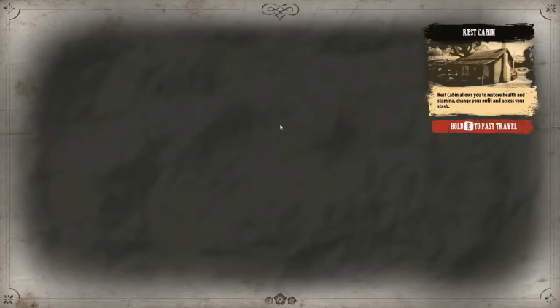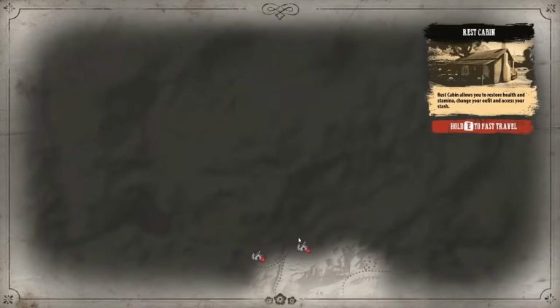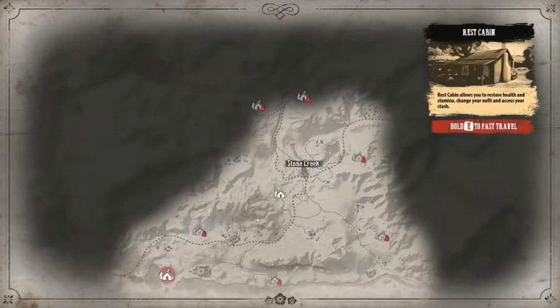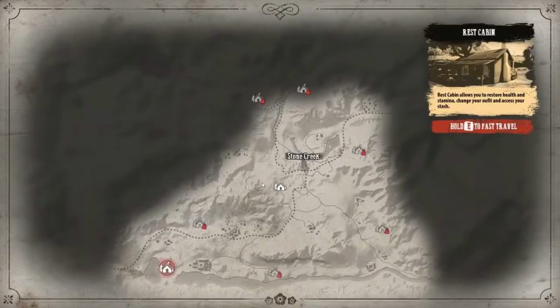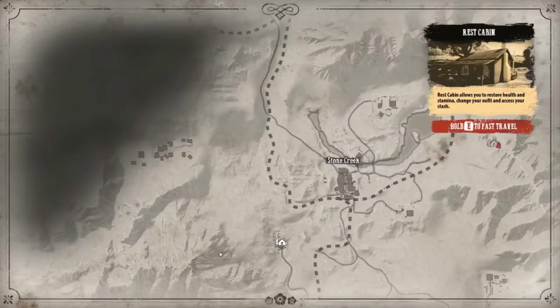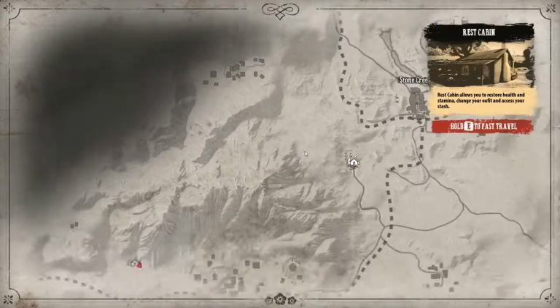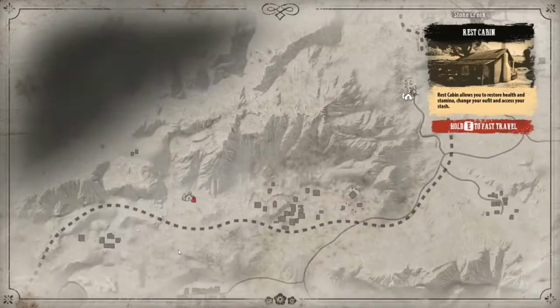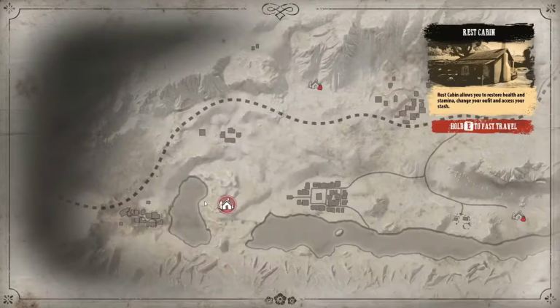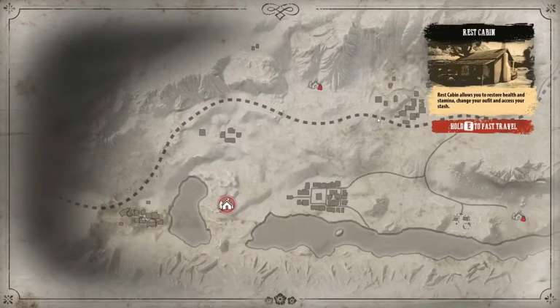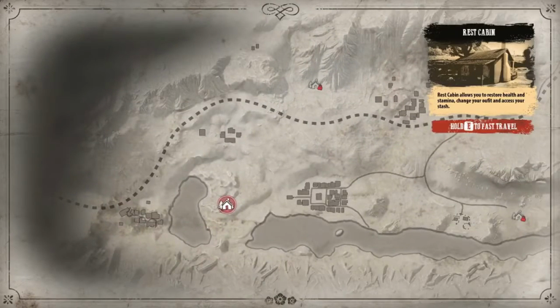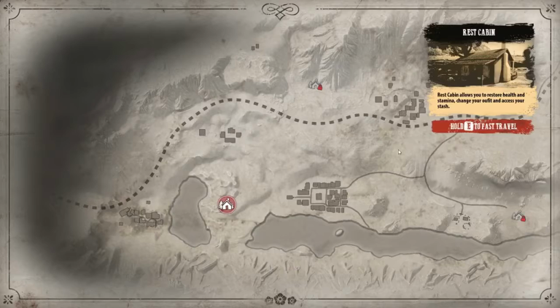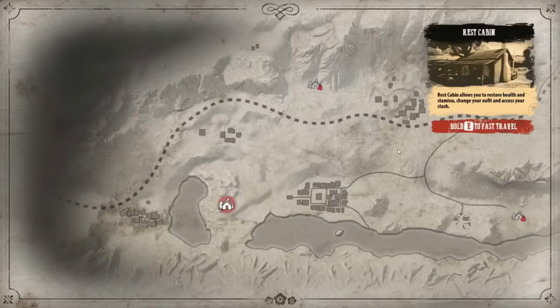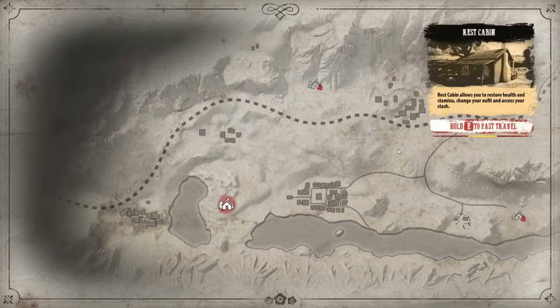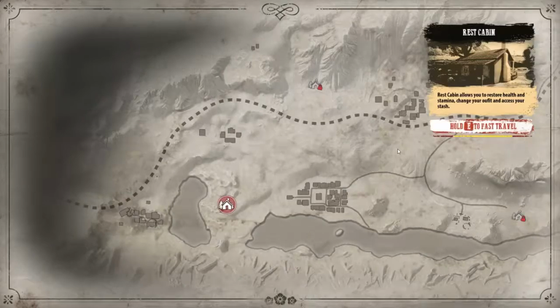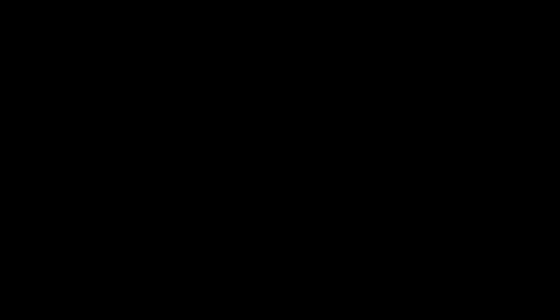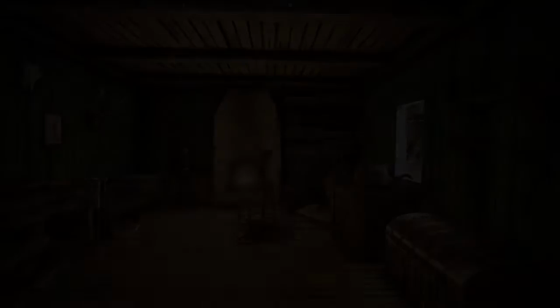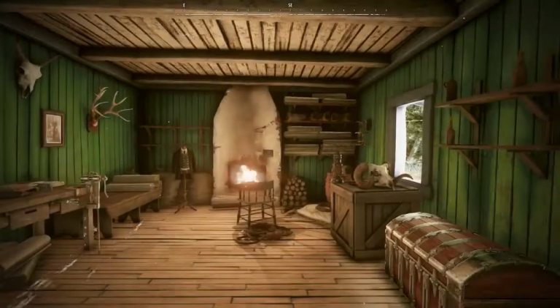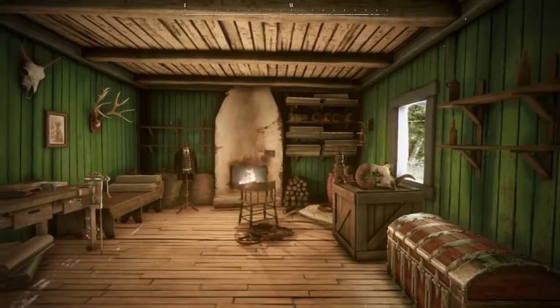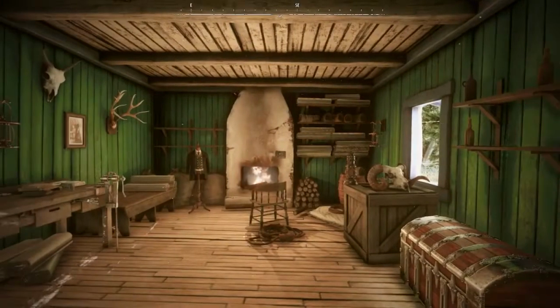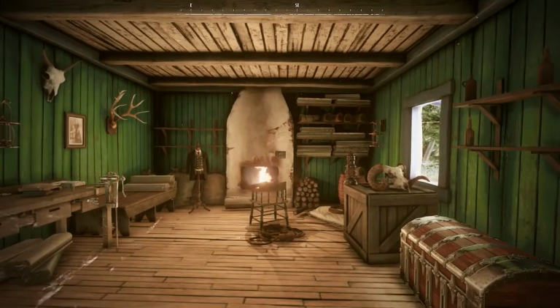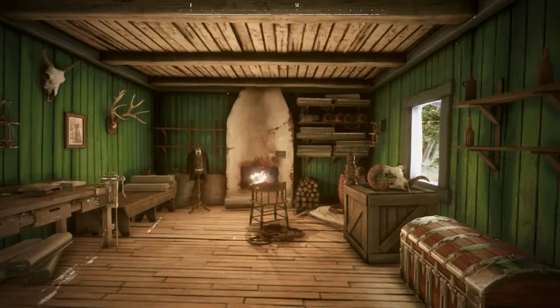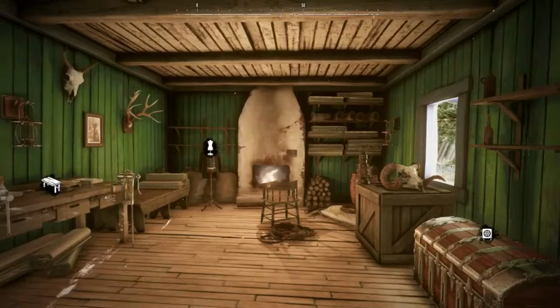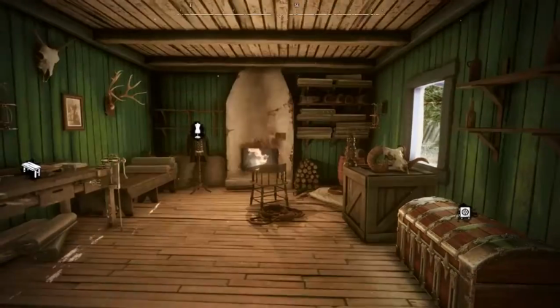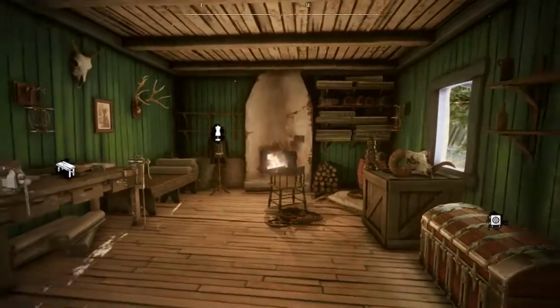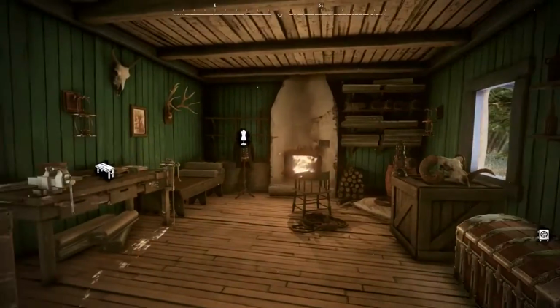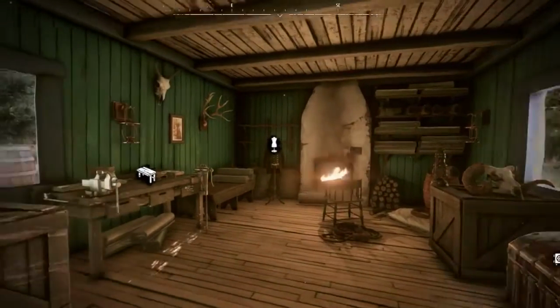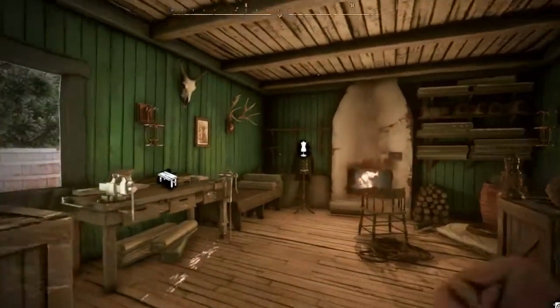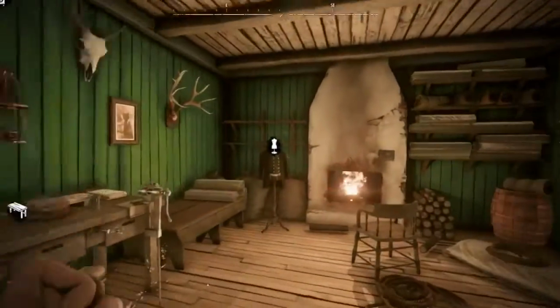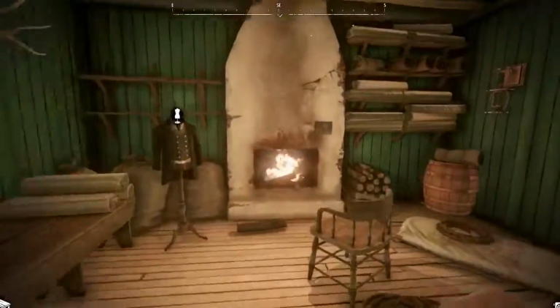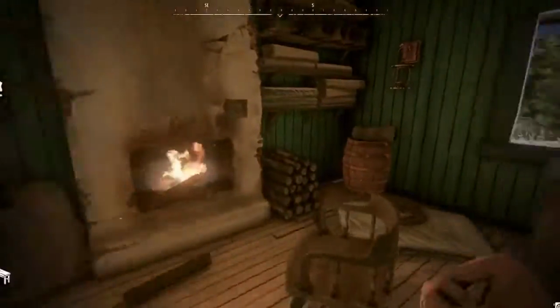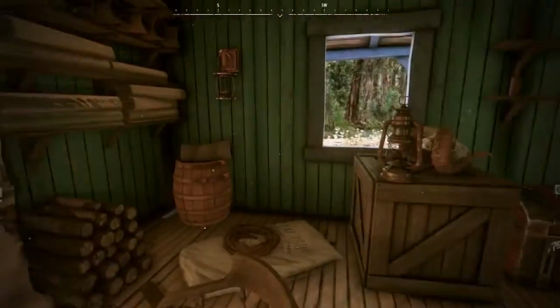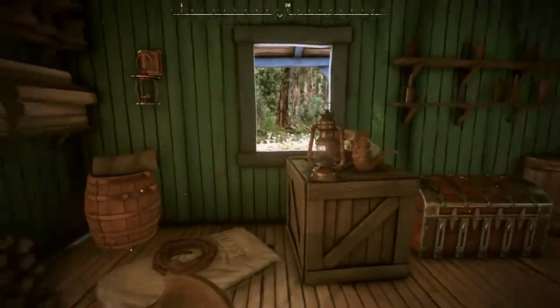We're going to travel from Stone Creek to this cabin marked right over here. Hold E to travel — and here we are. You can see the stash, clothing change, and crafting desks. We can rest up in here.